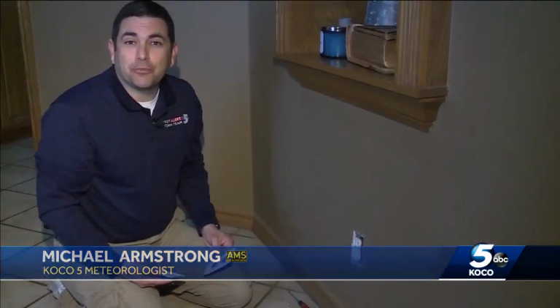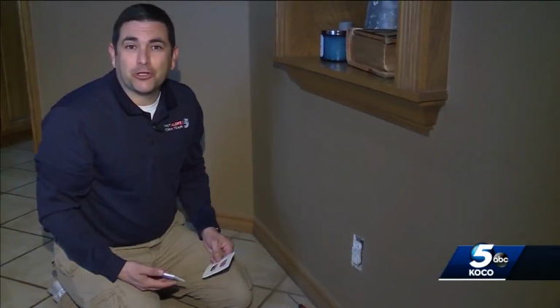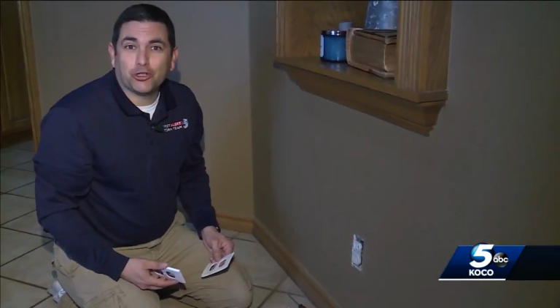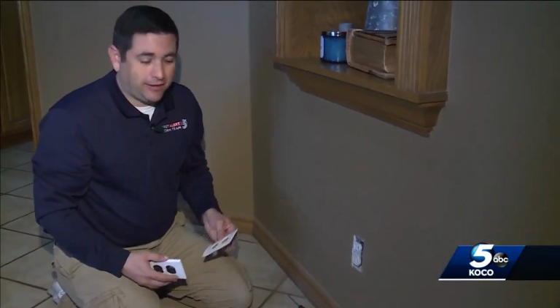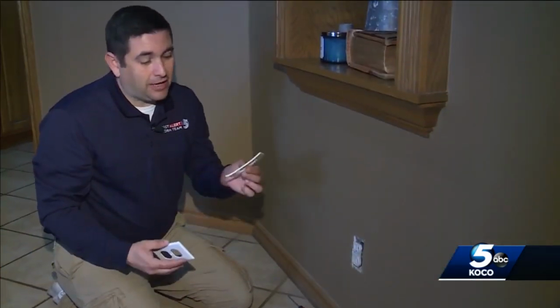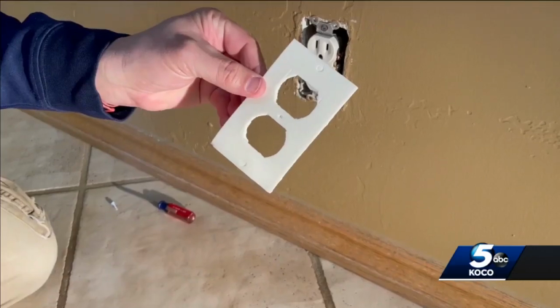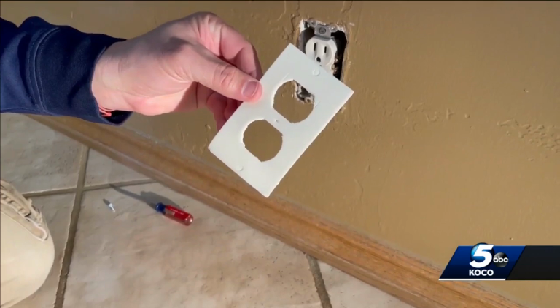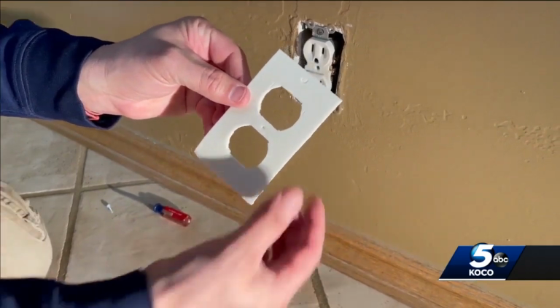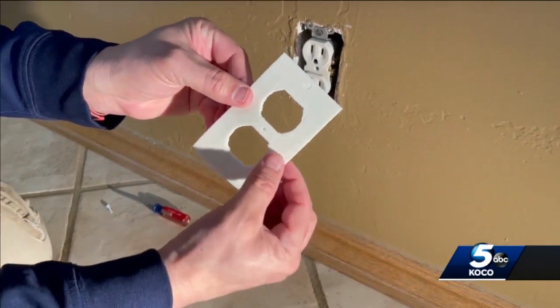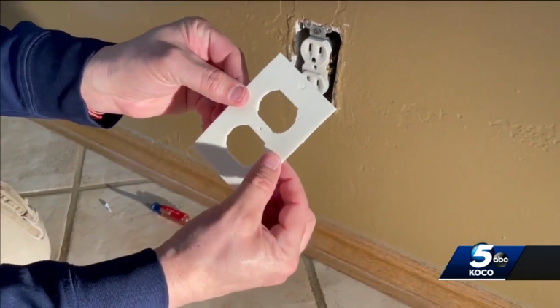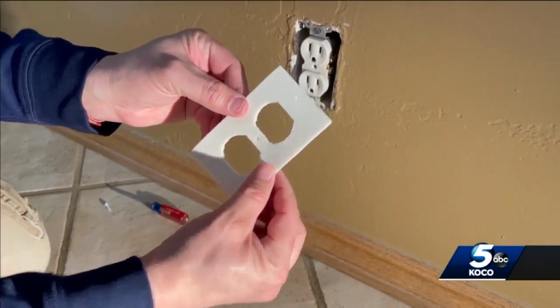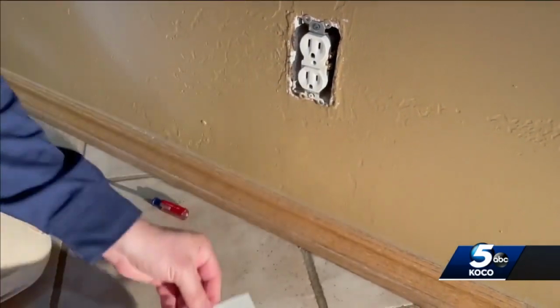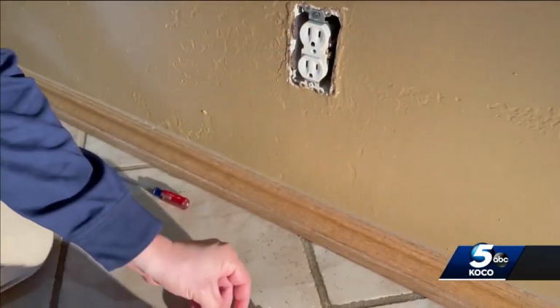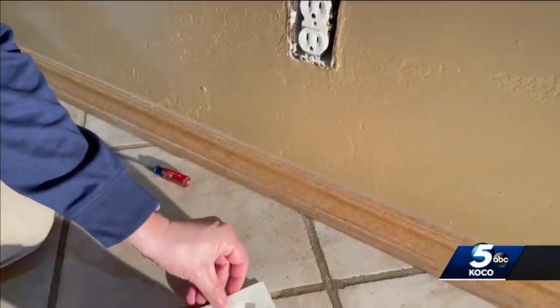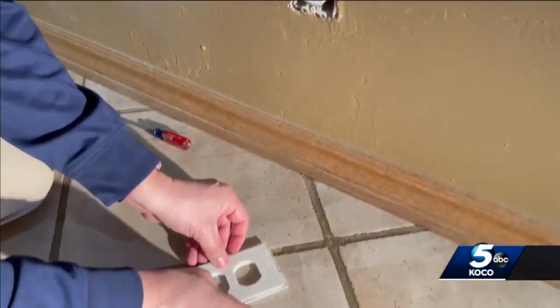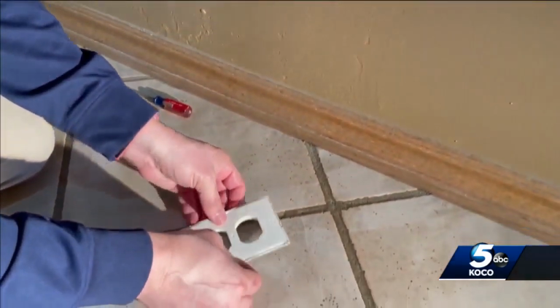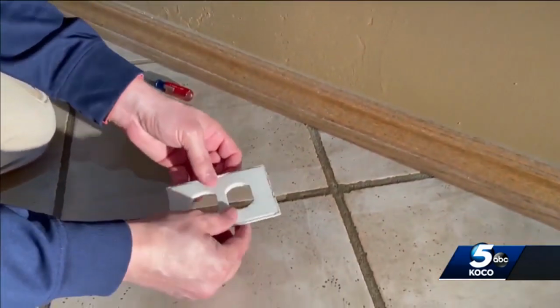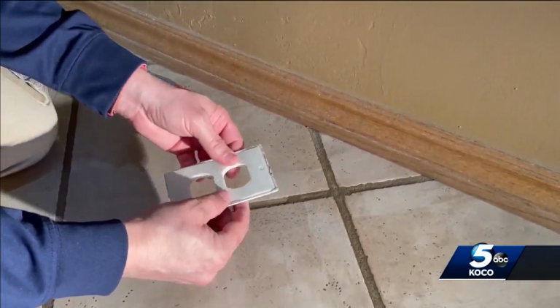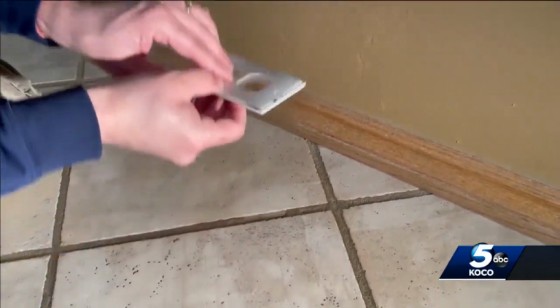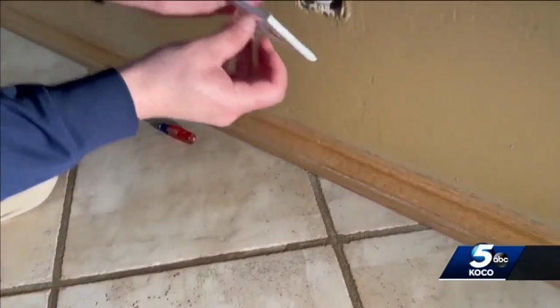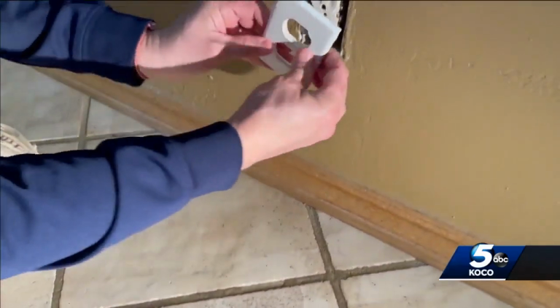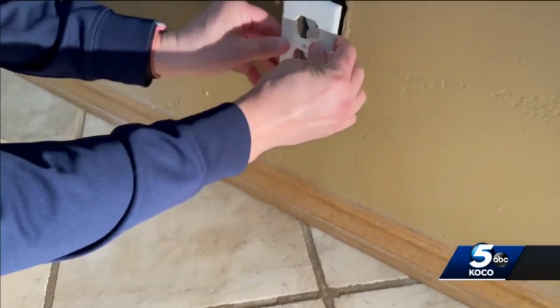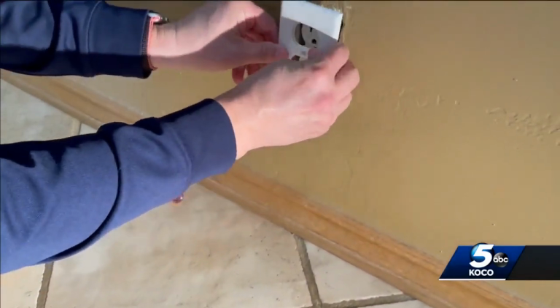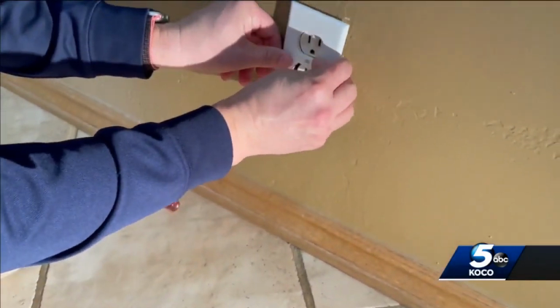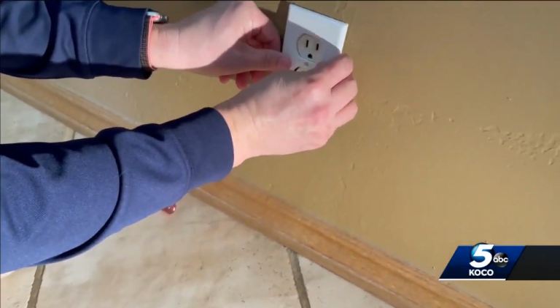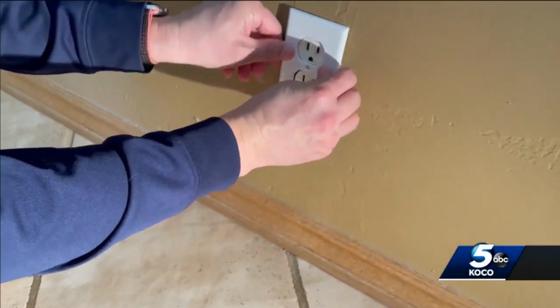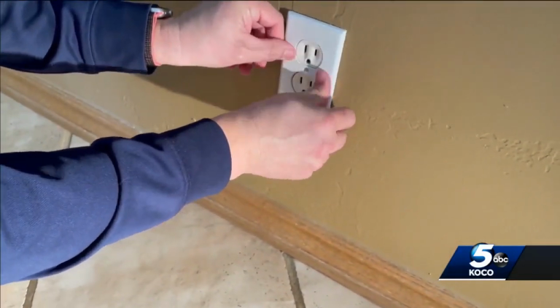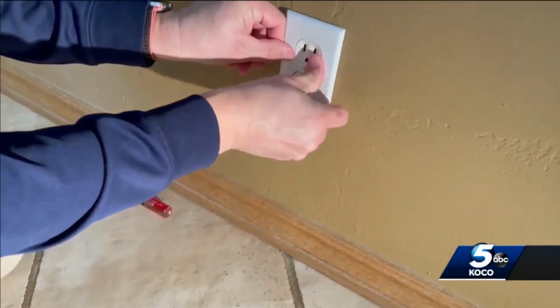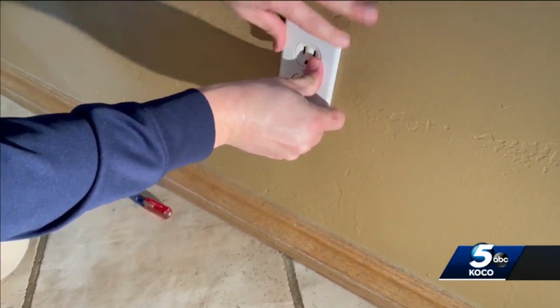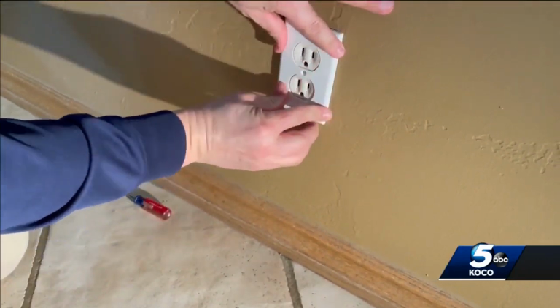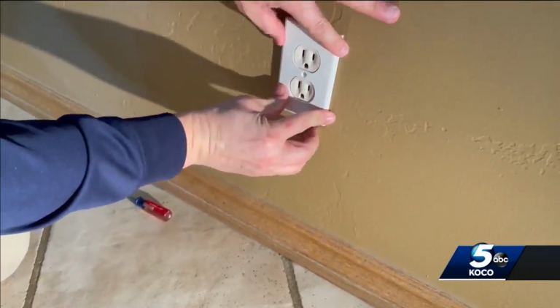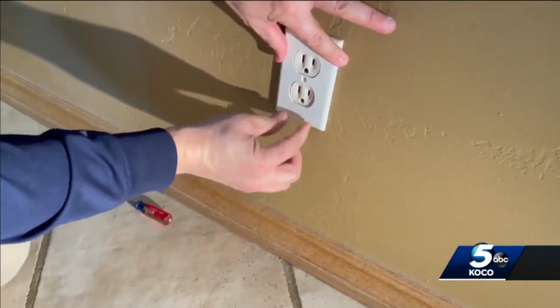Here's something interesting you can try — a lot of people don't know about these. It's foam insulation that goes inside your faceplate that goes on your outlets in your home. You put these on an exterior wall and that prevents the cold air from coming into your house.